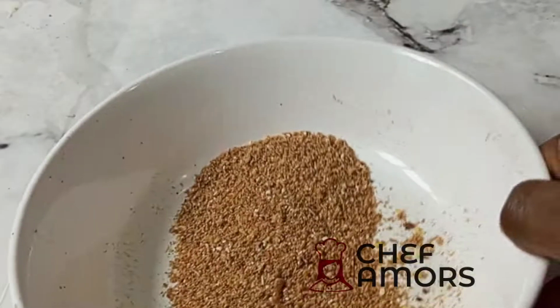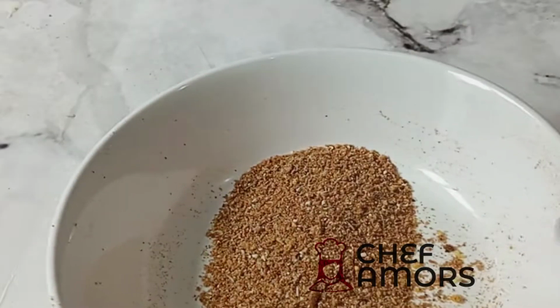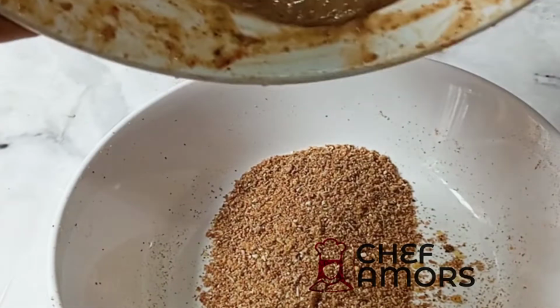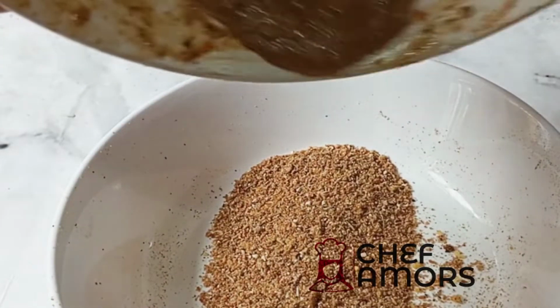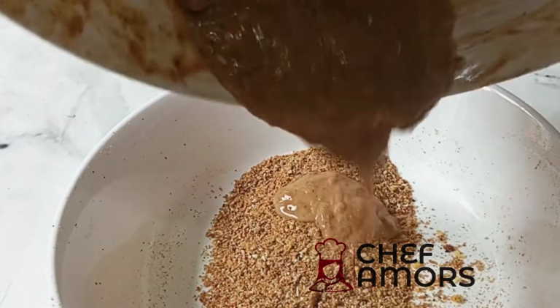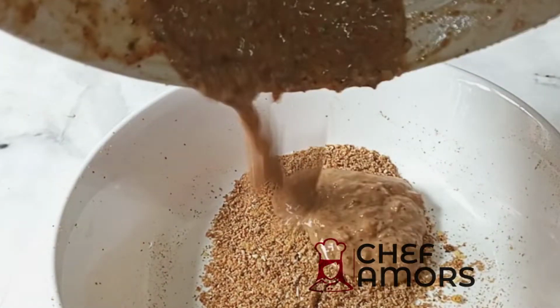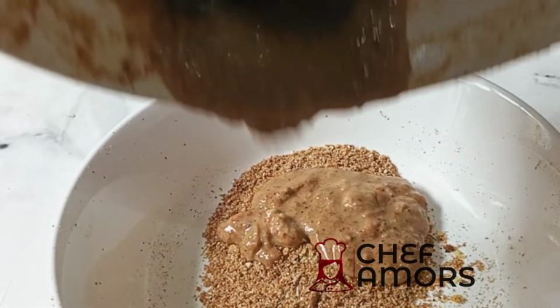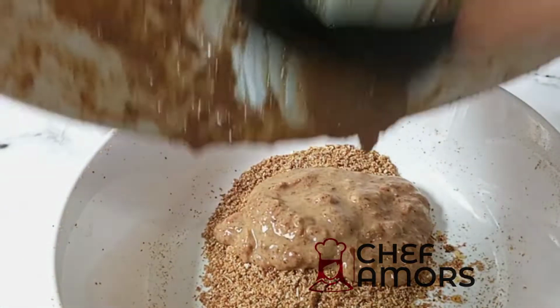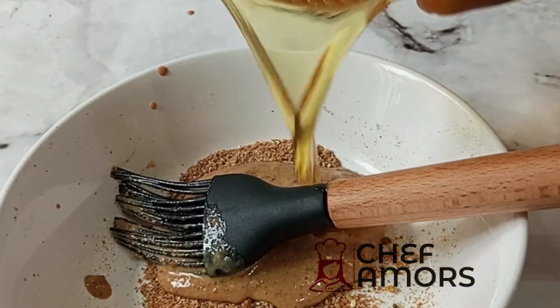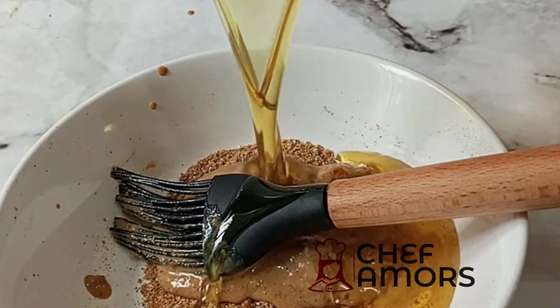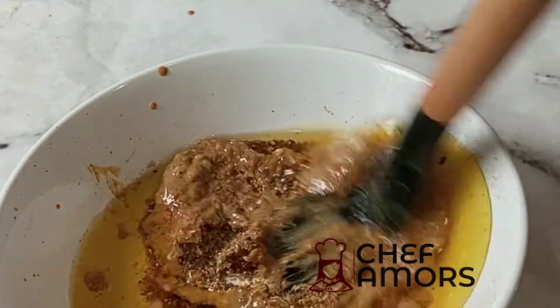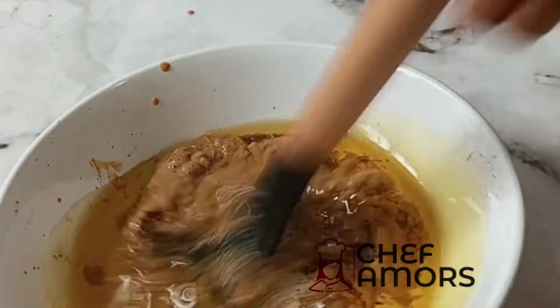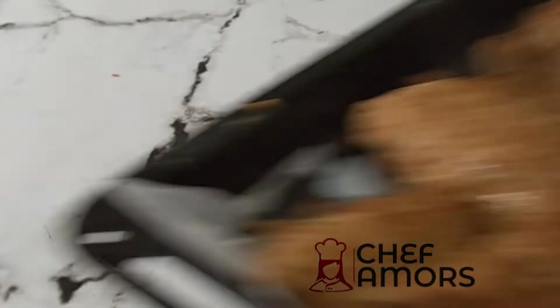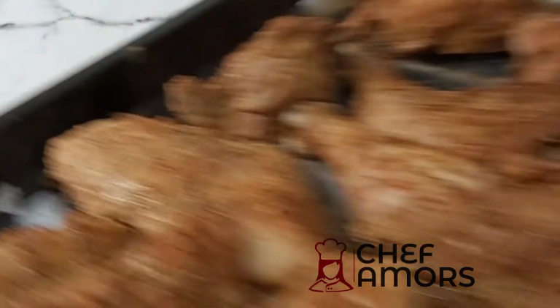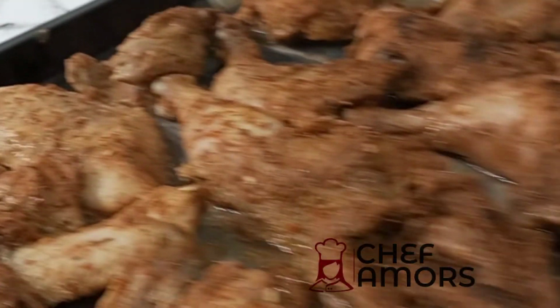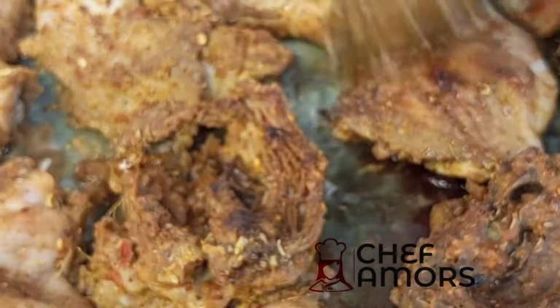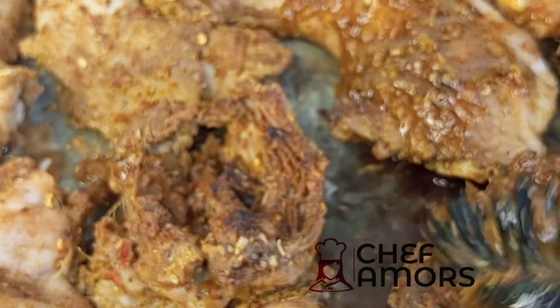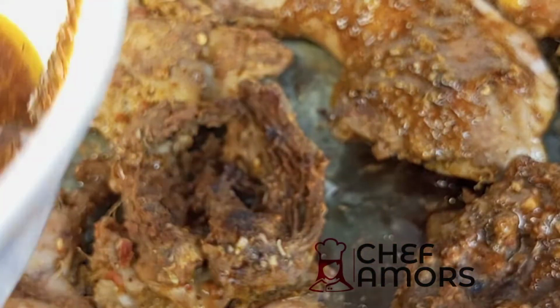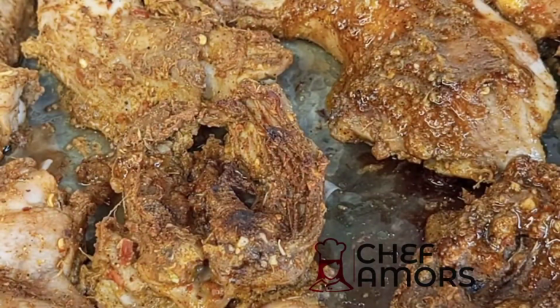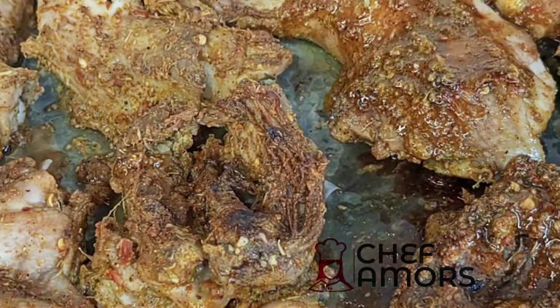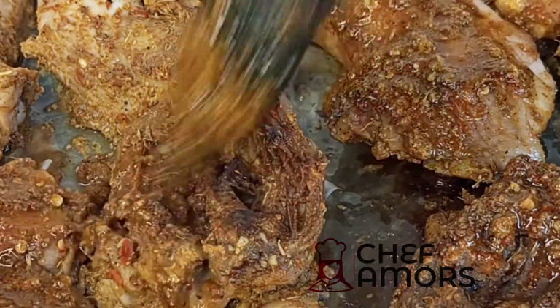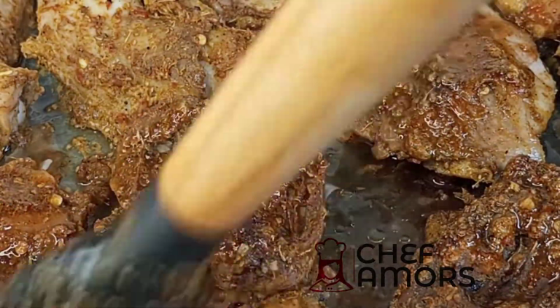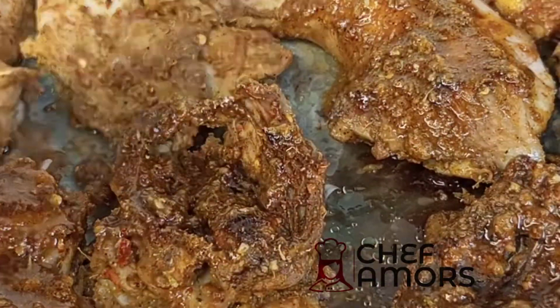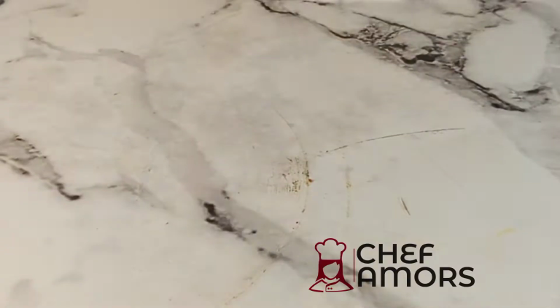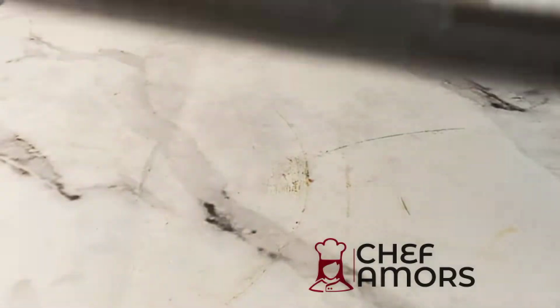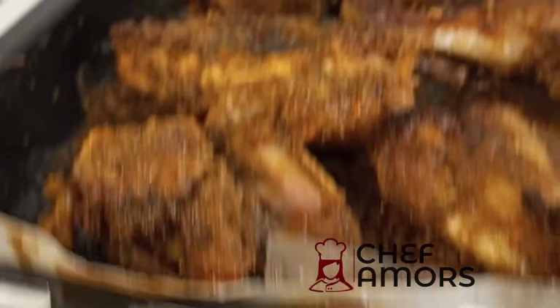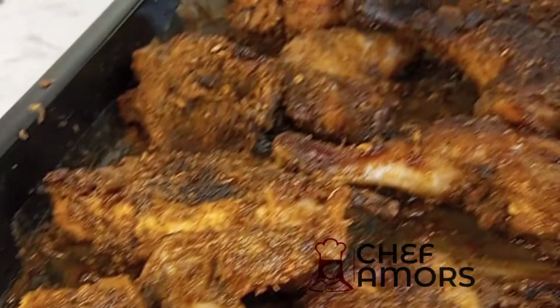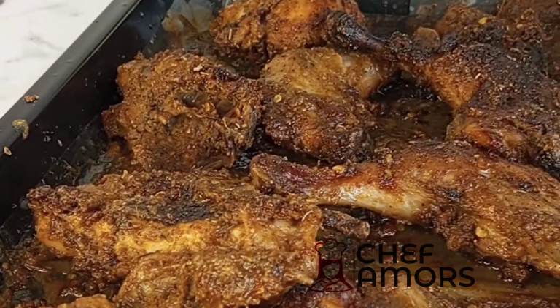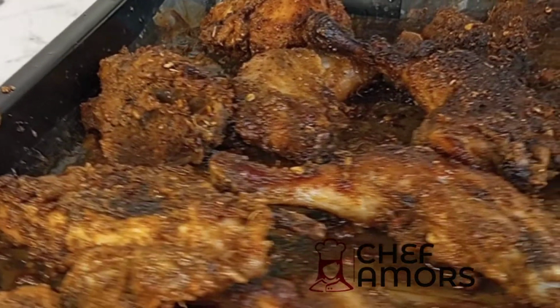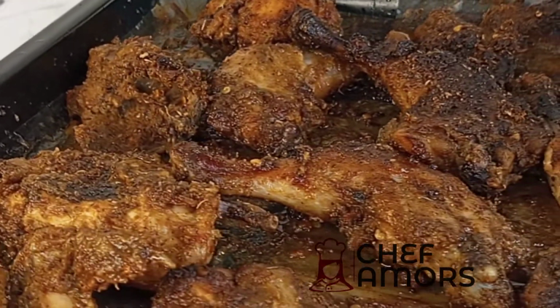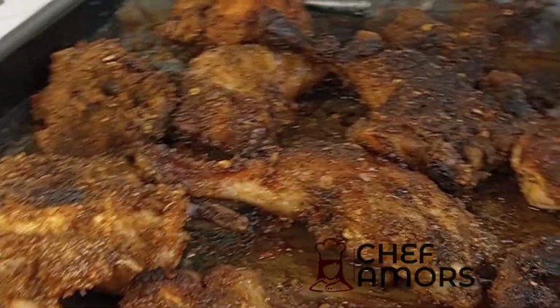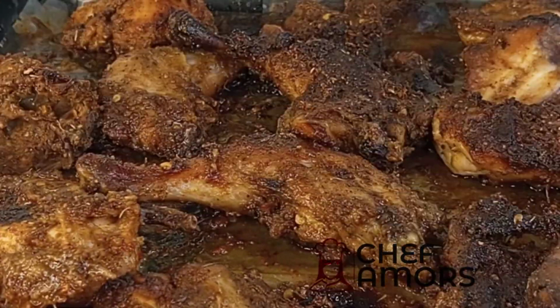Grill in the oven for about 15 to 20 minutes. Then I take the remaining spice mix and remaining marinade, add more oil, and use that to baste the chicken, then put it back in the oven.